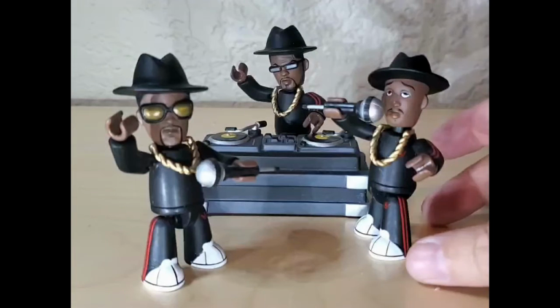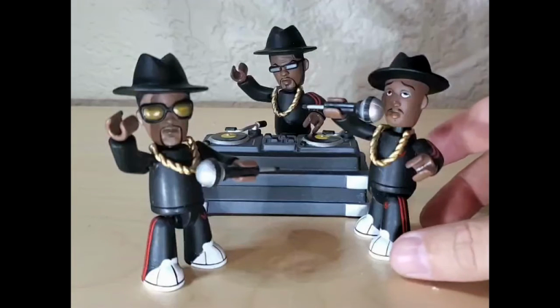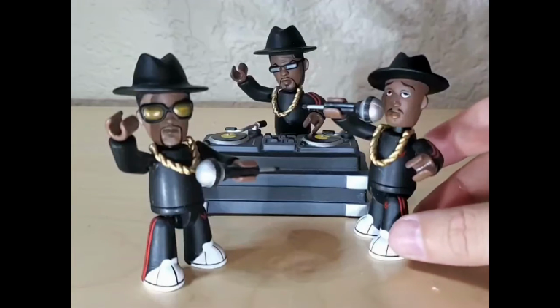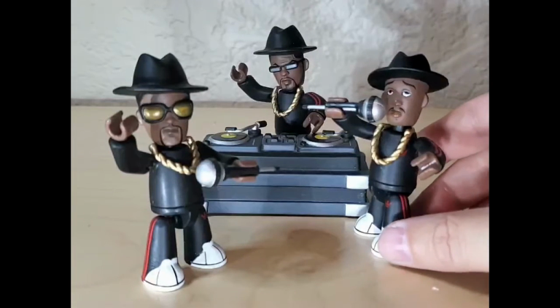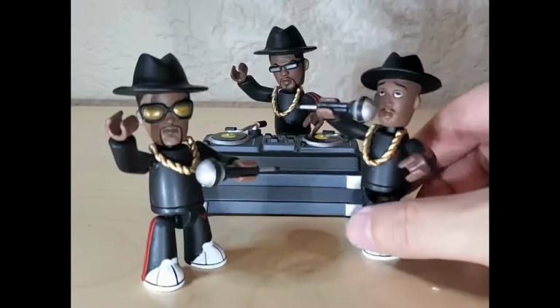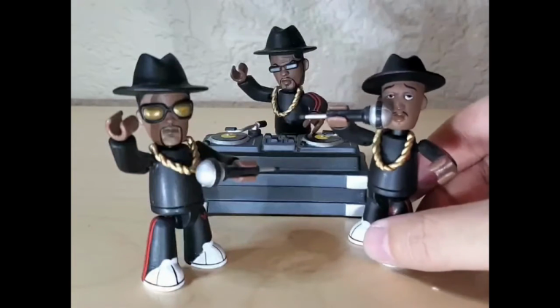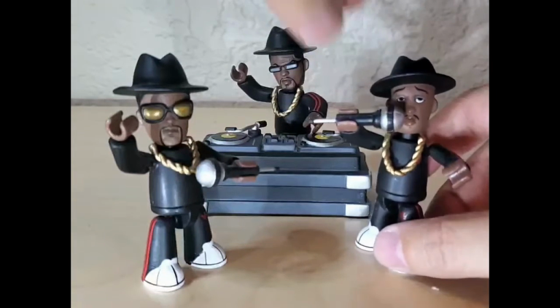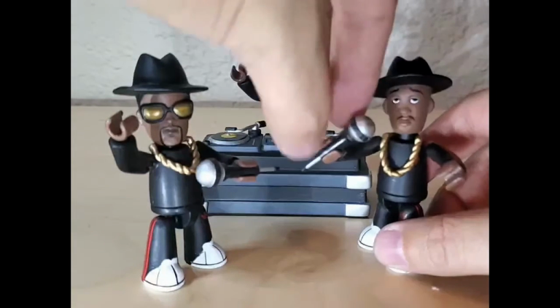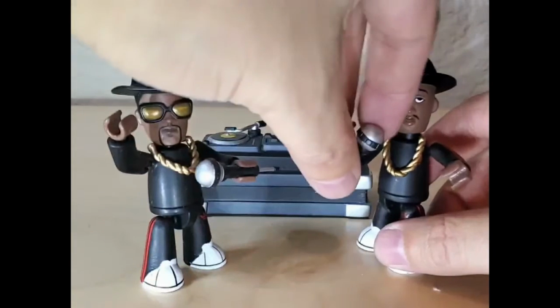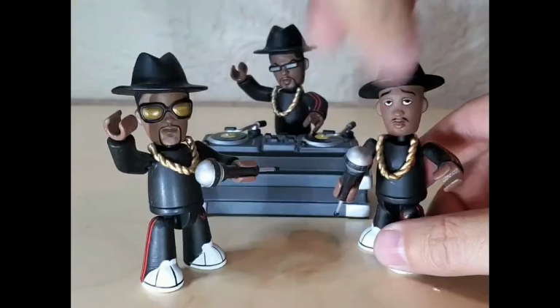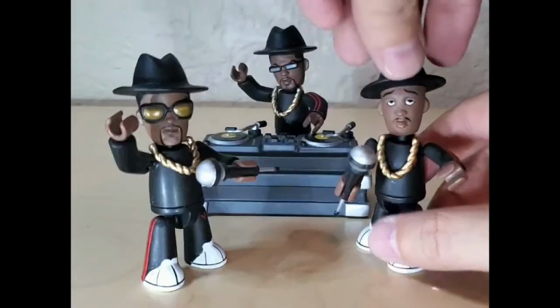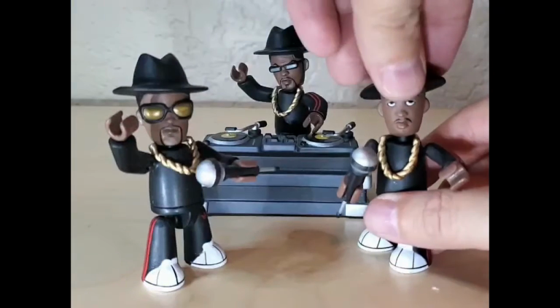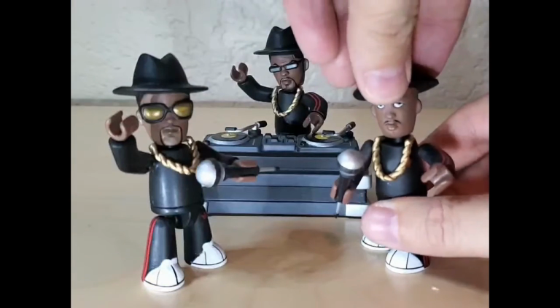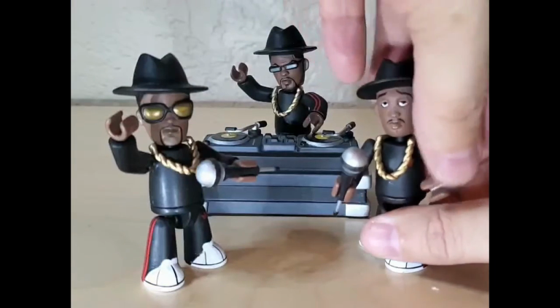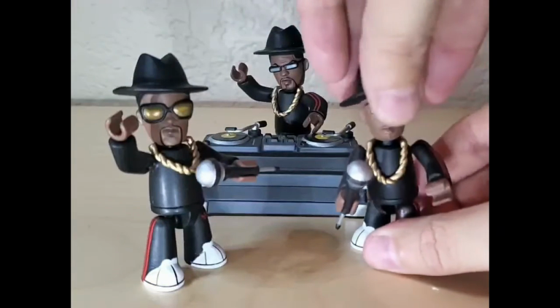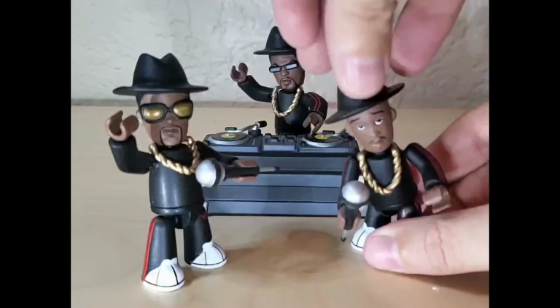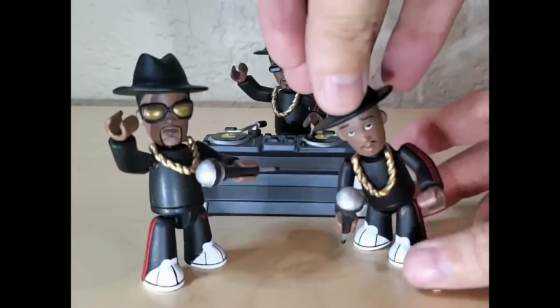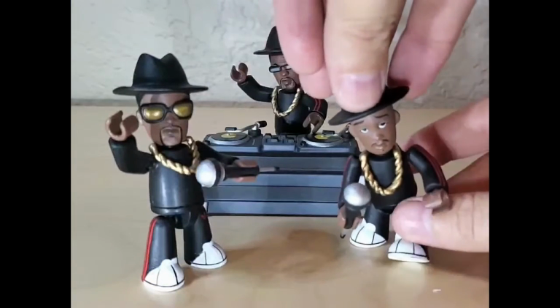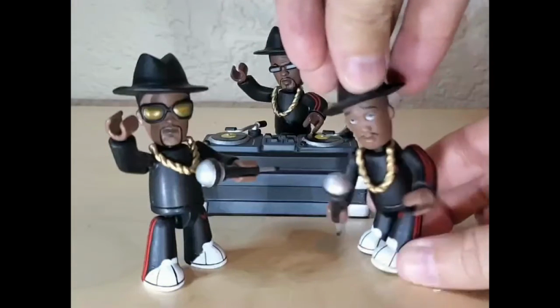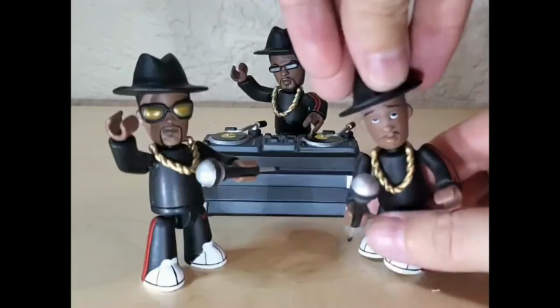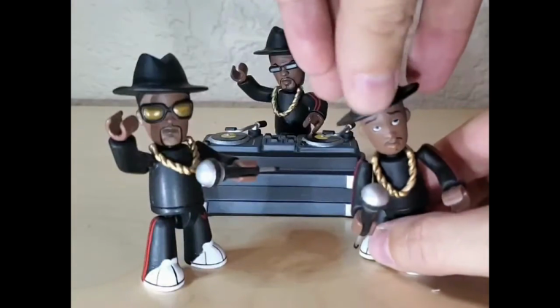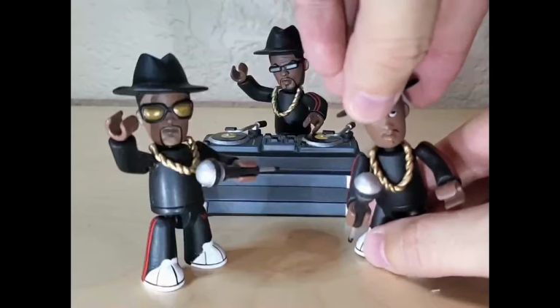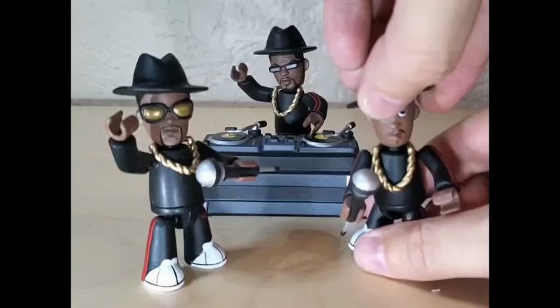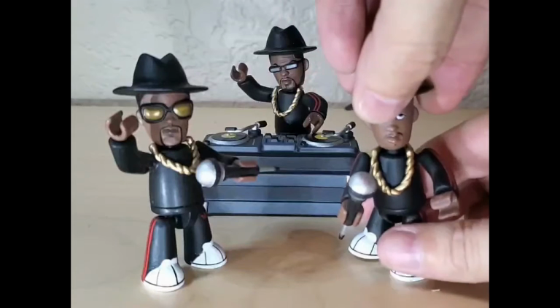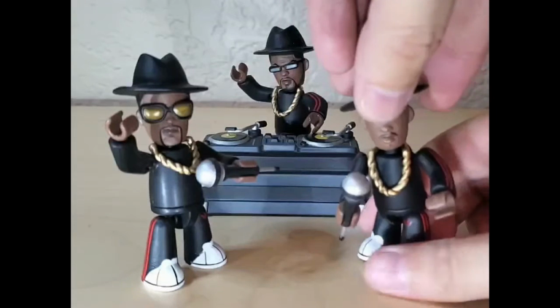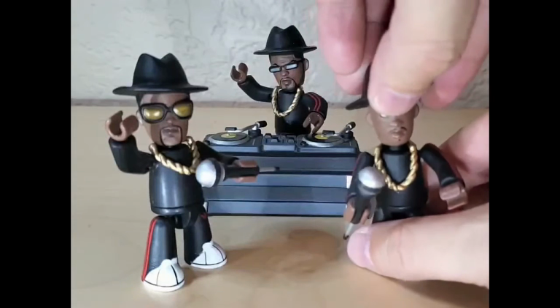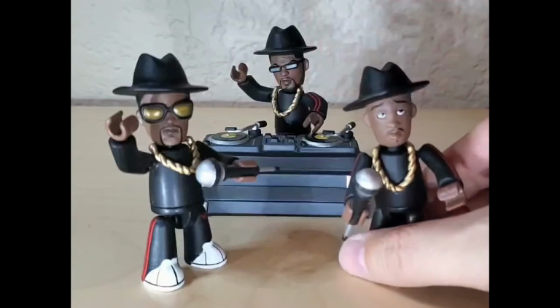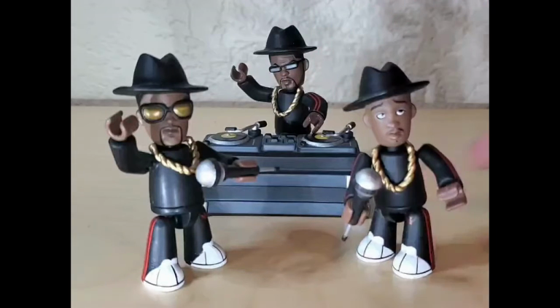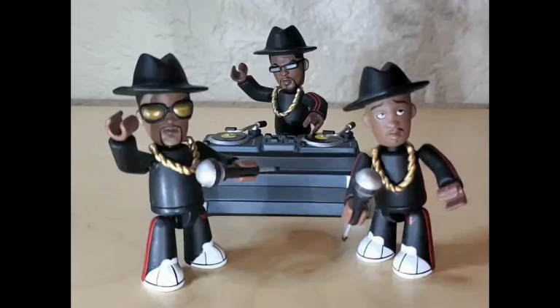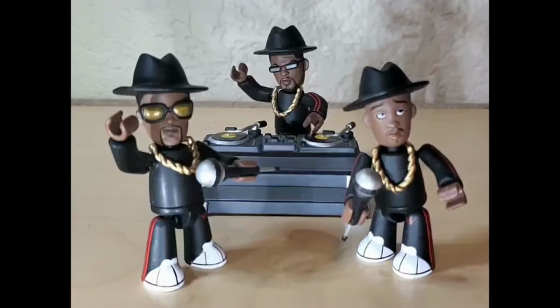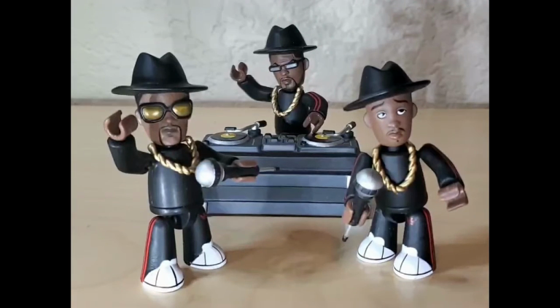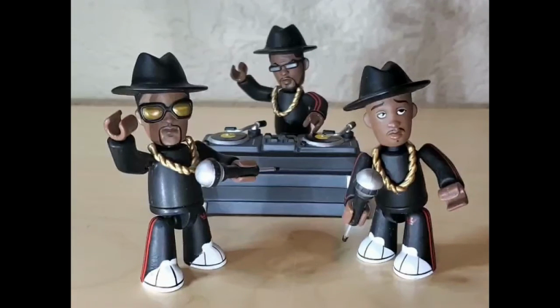You got Run over here — same thing. Microphone comes out of the hand again with the ball sockets. Their knees and their elbows didn't move but they really have good movement as far as setting them up in different positions.